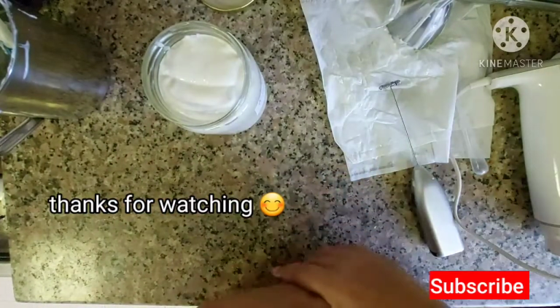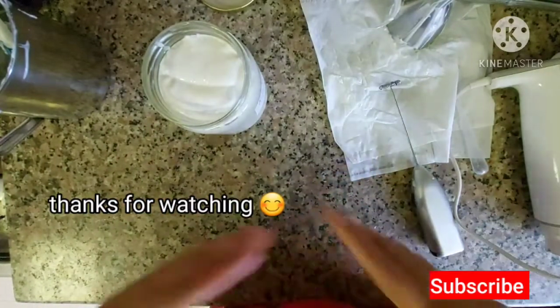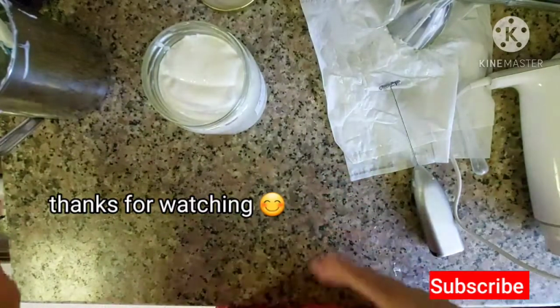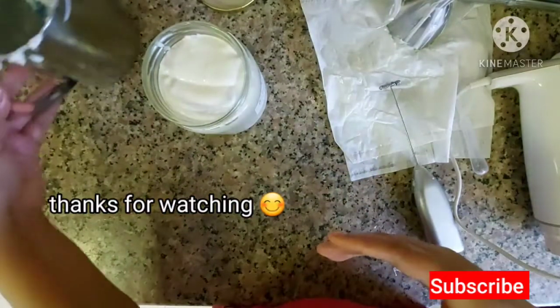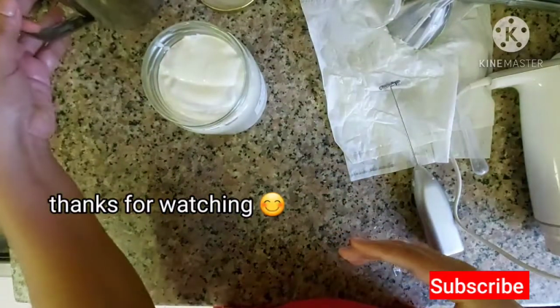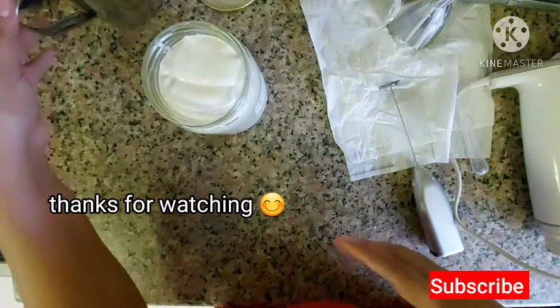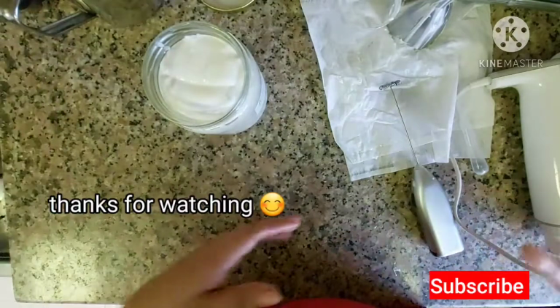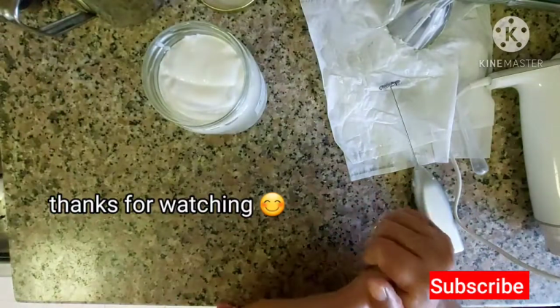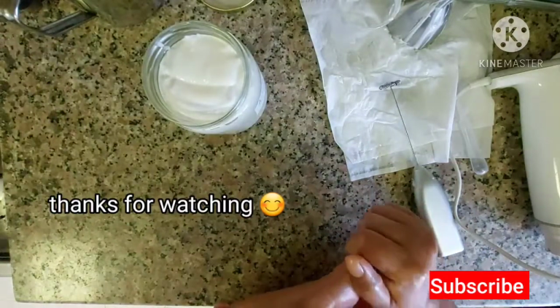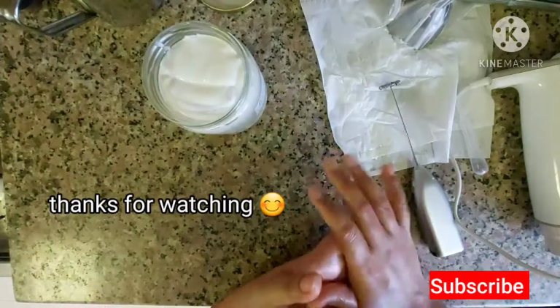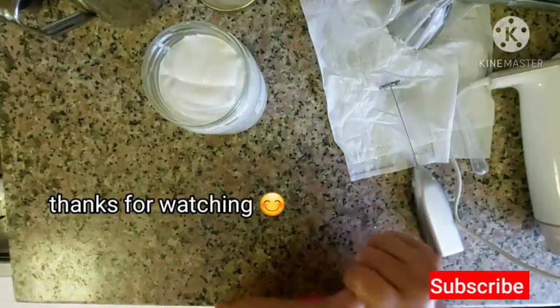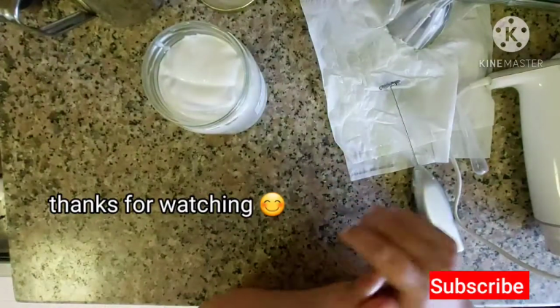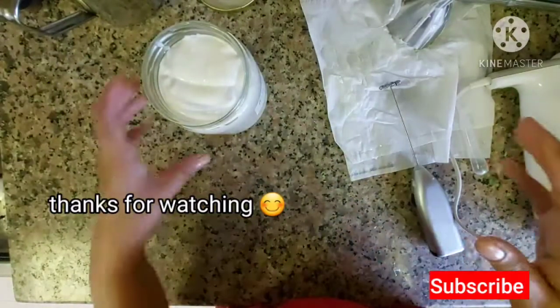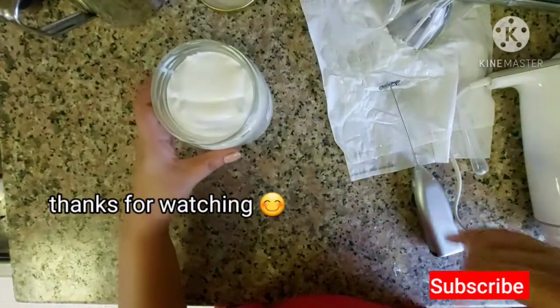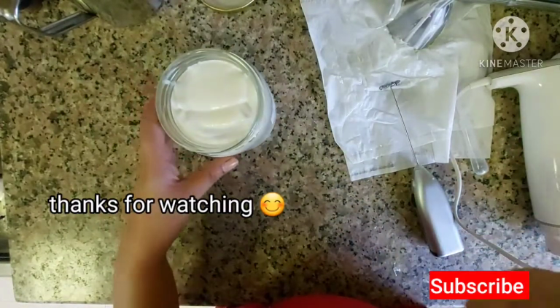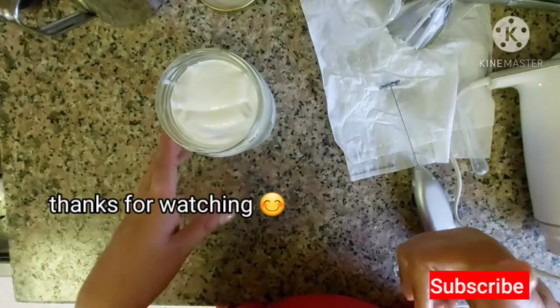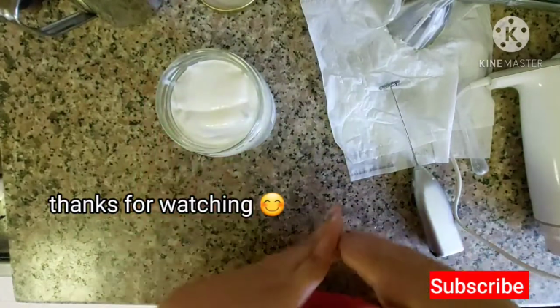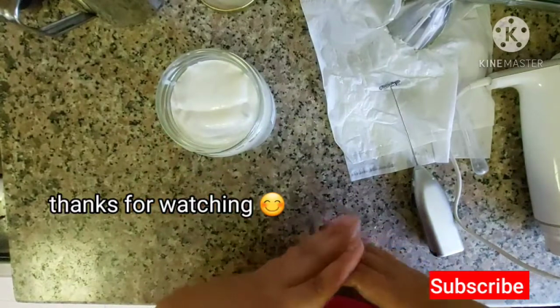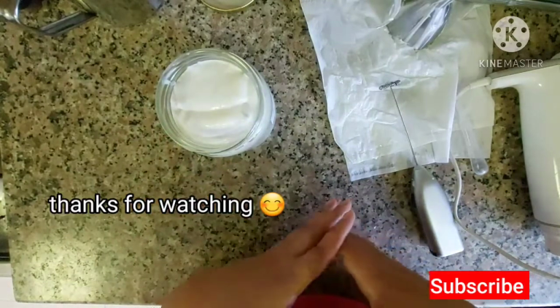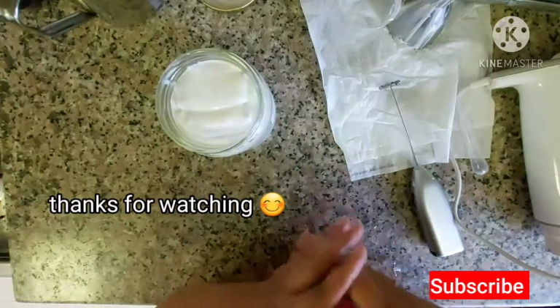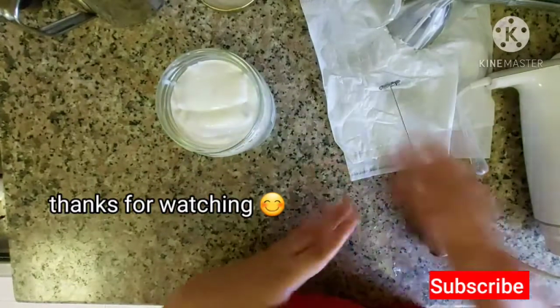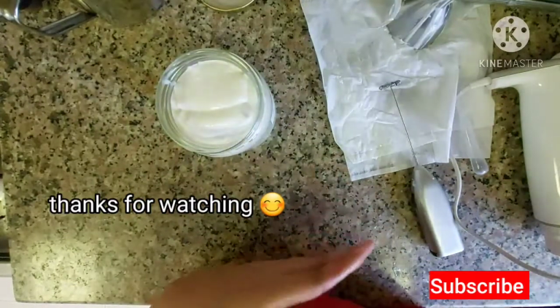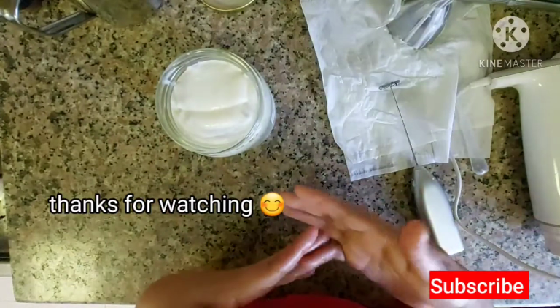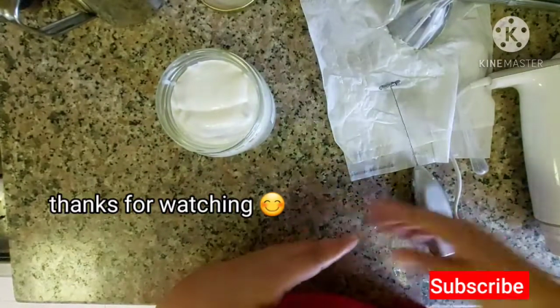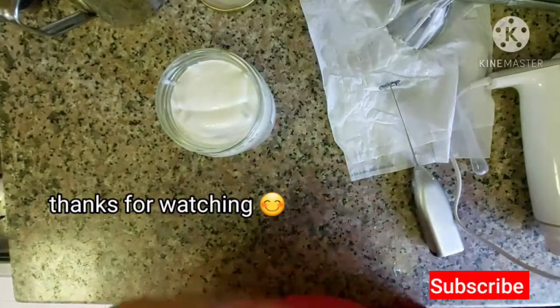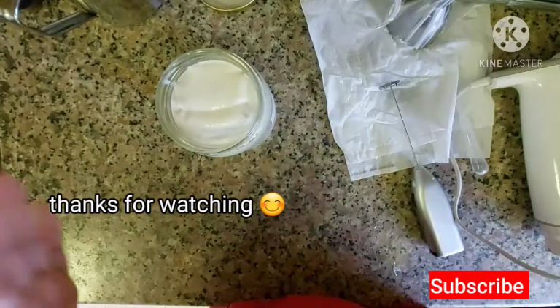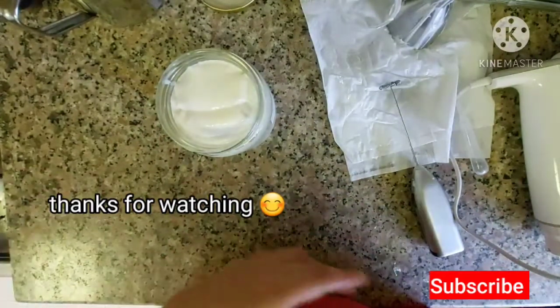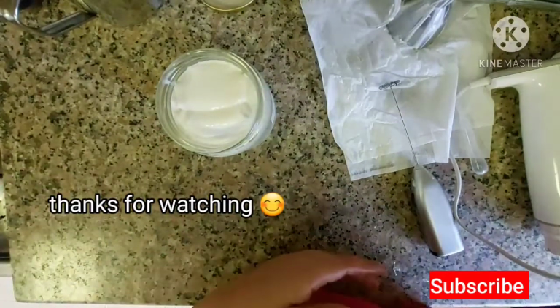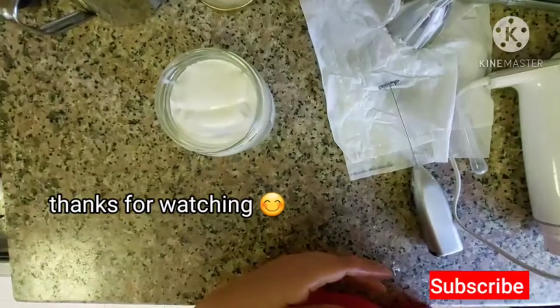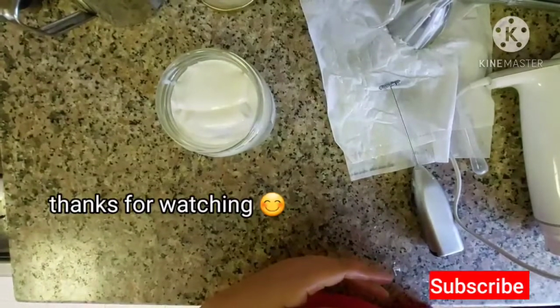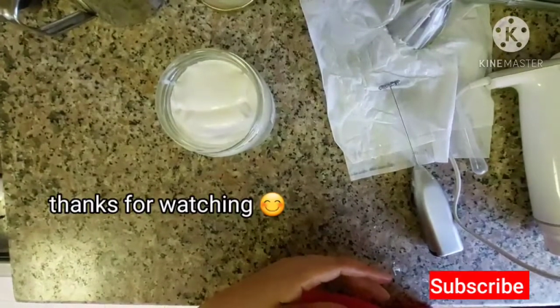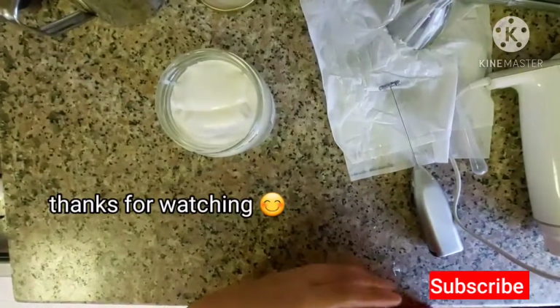Please like and share this video and subscribe to our channel. Take care.